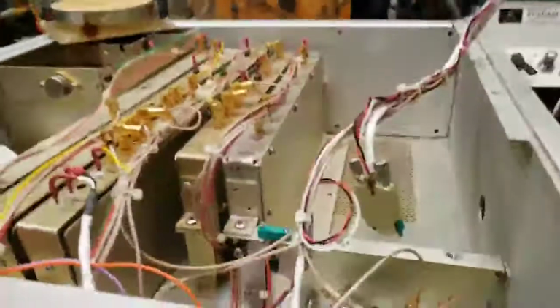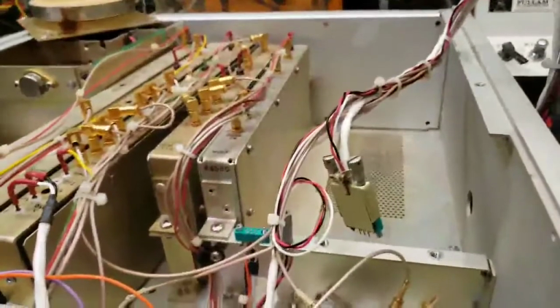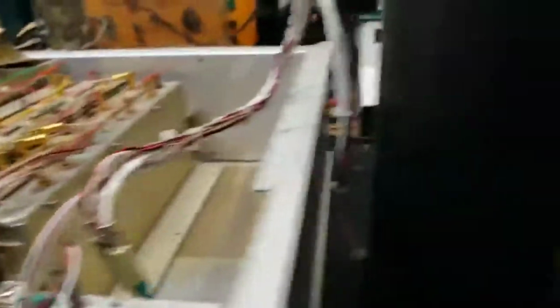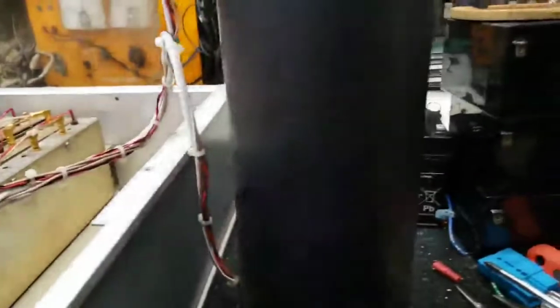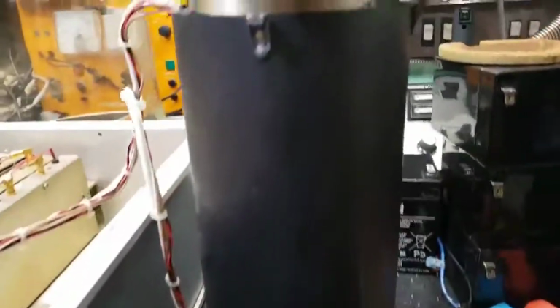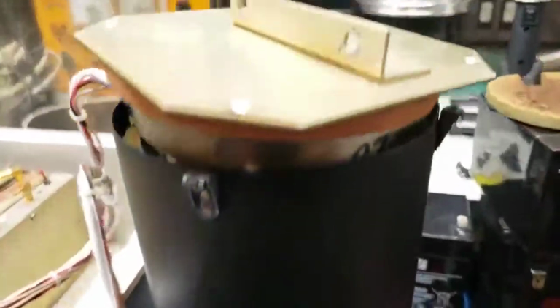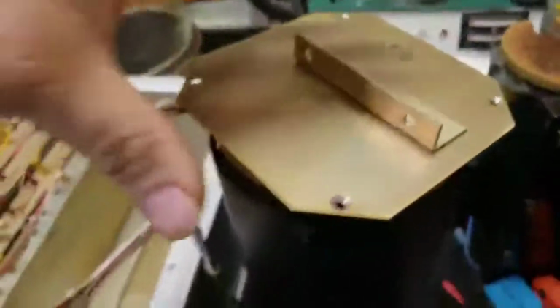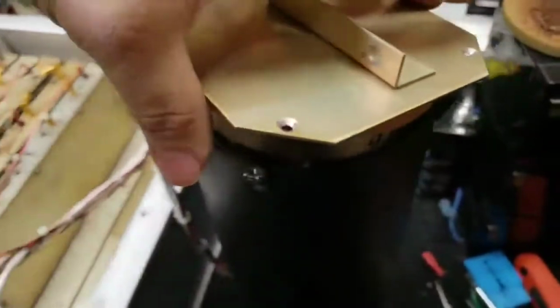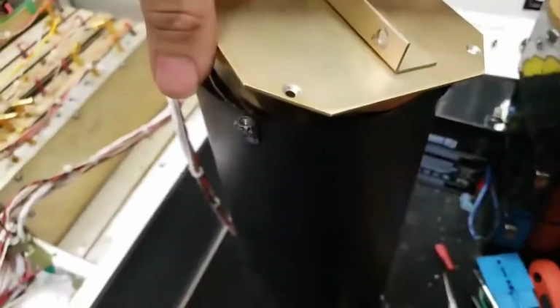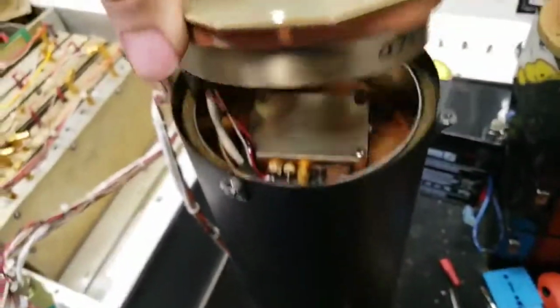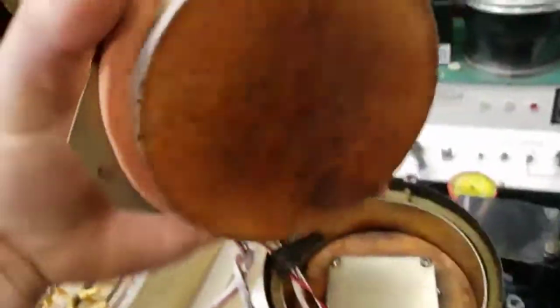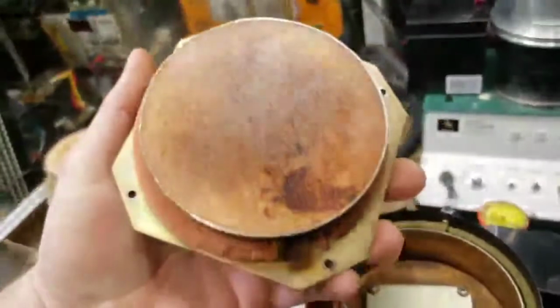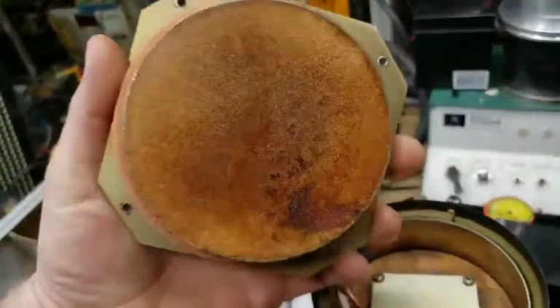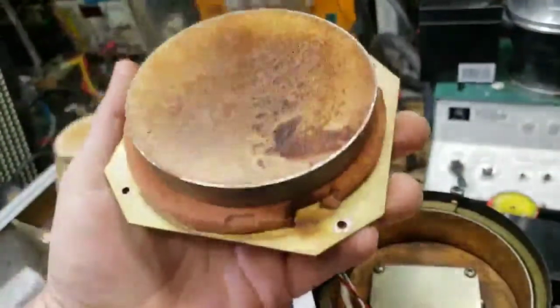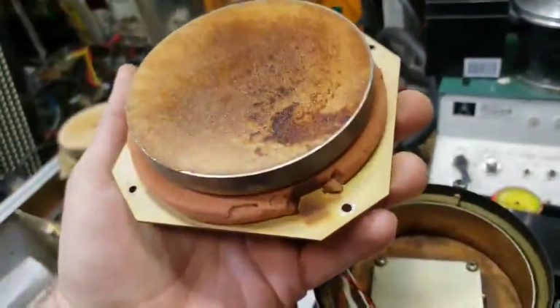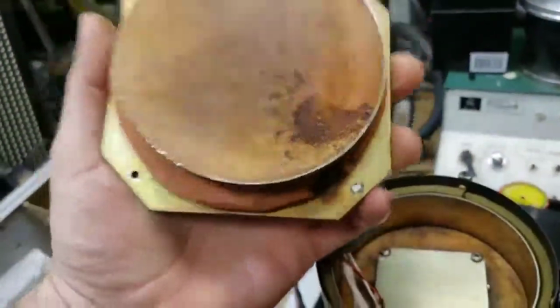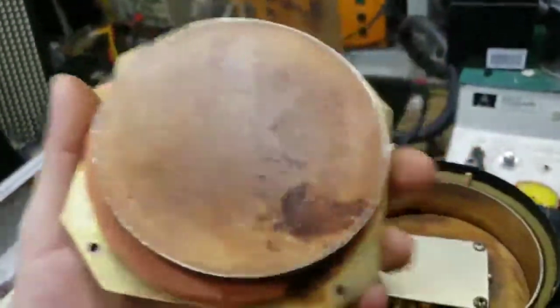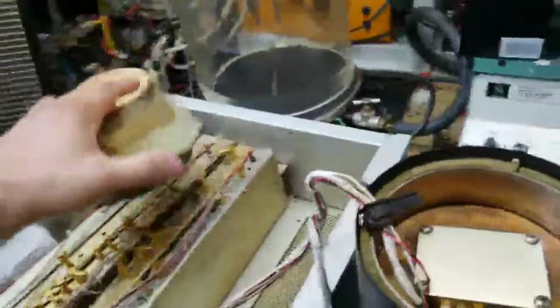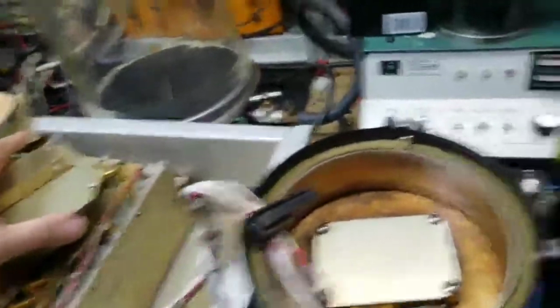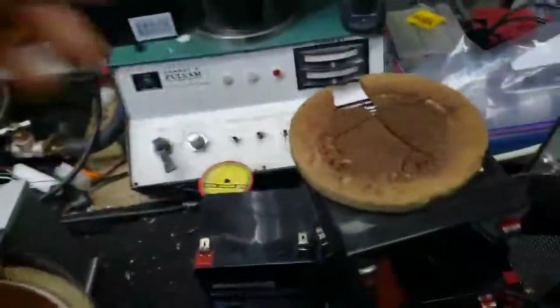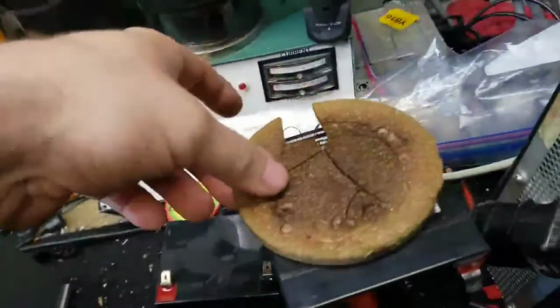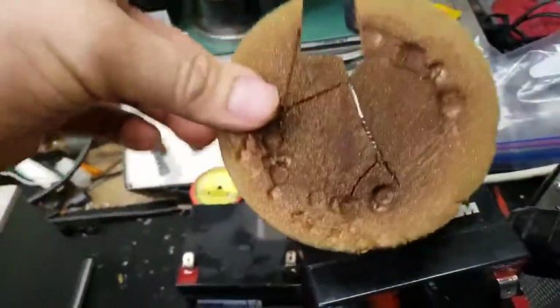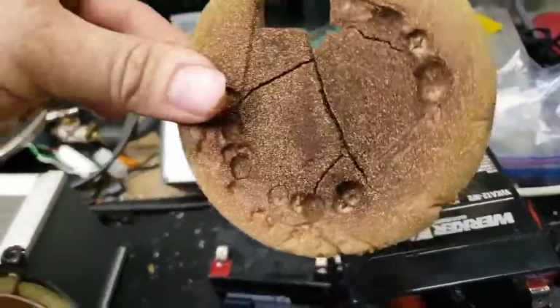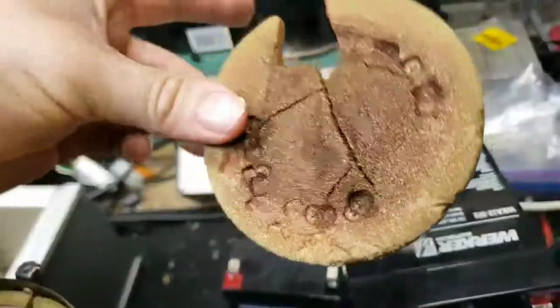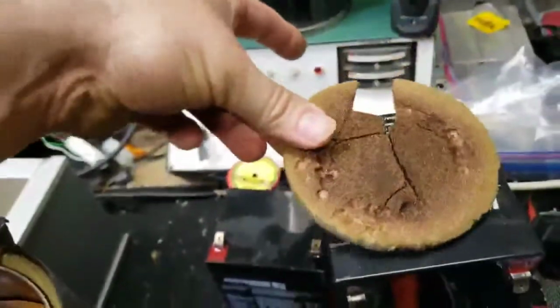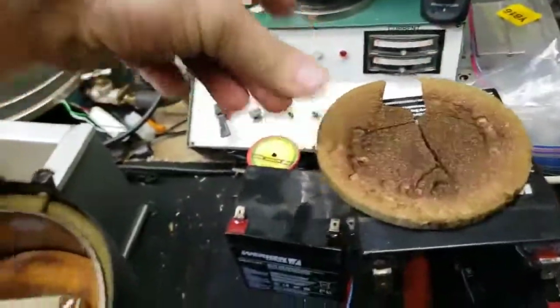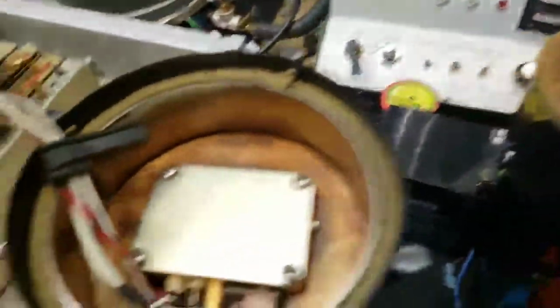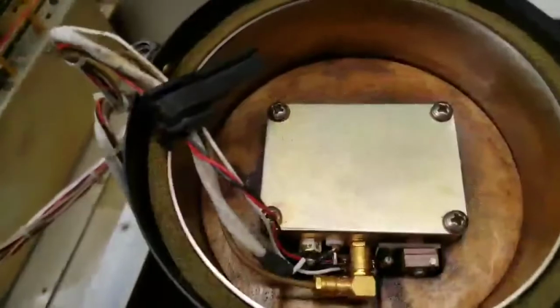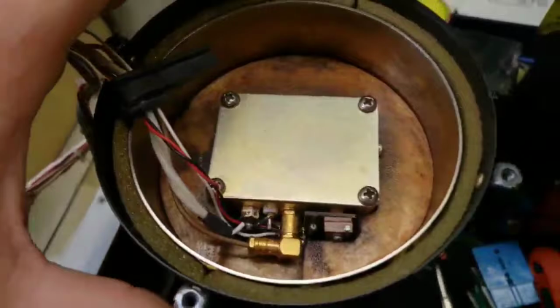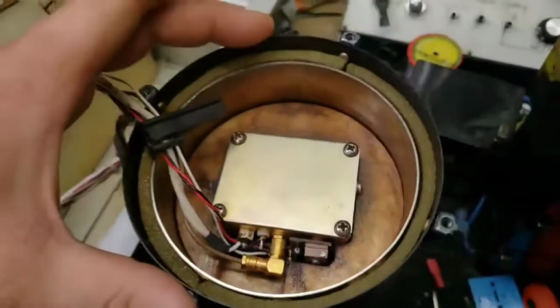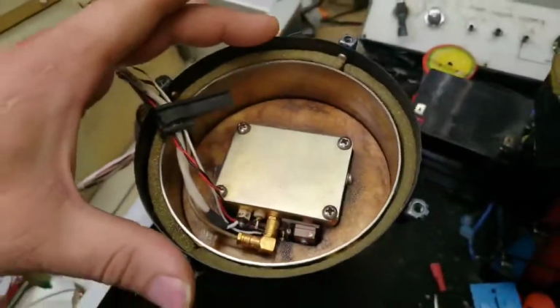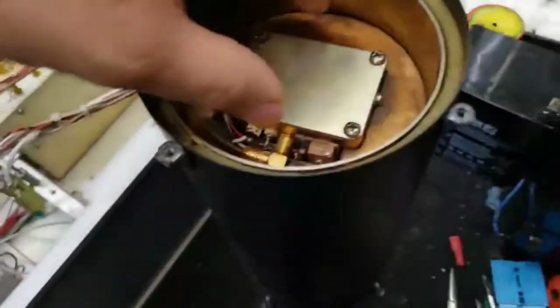So I removed the optical microwave unit, which is sitting here. I removed the end of it and noticed a lot of burn, which is not a good sign. The gaskets are all crispy and burnt.